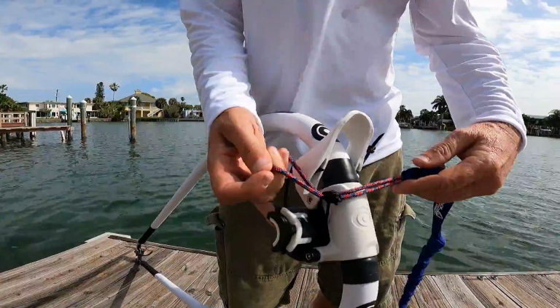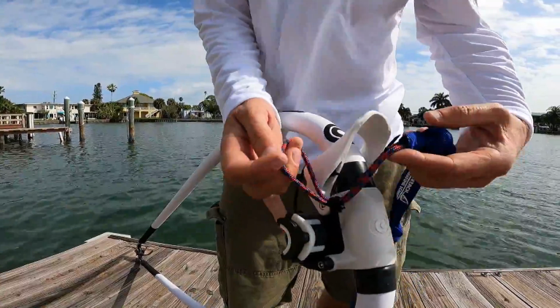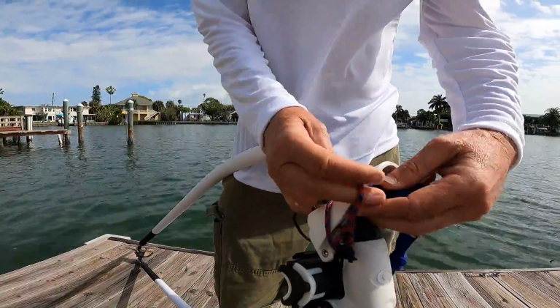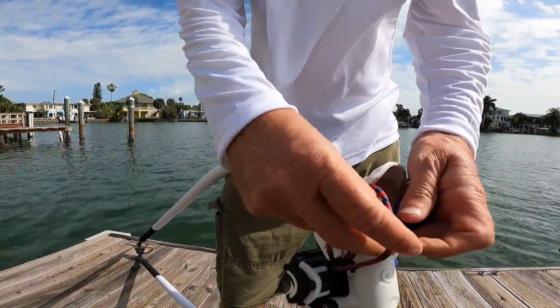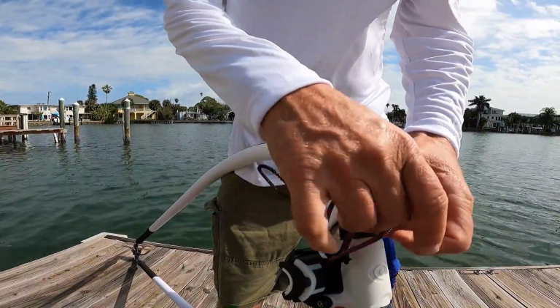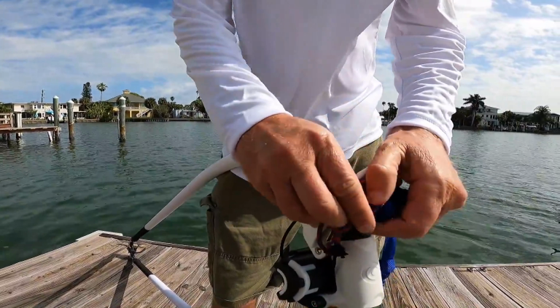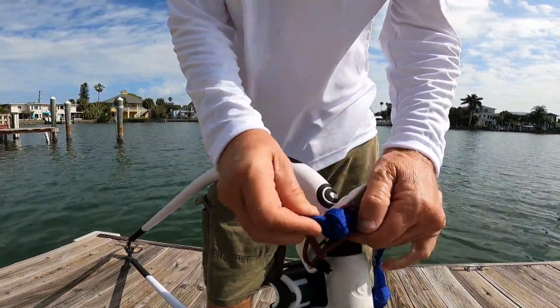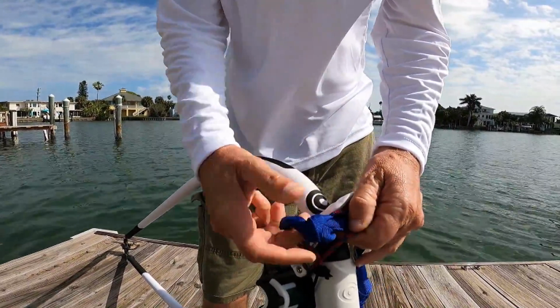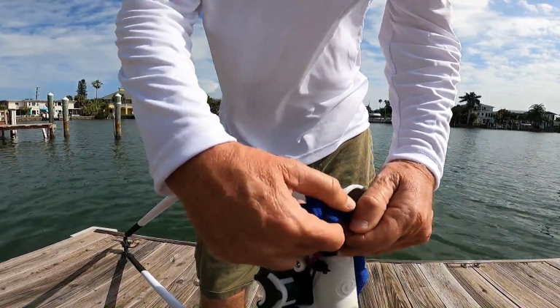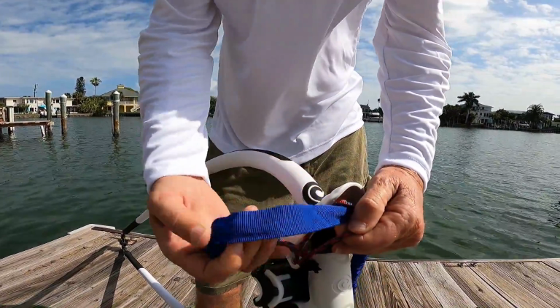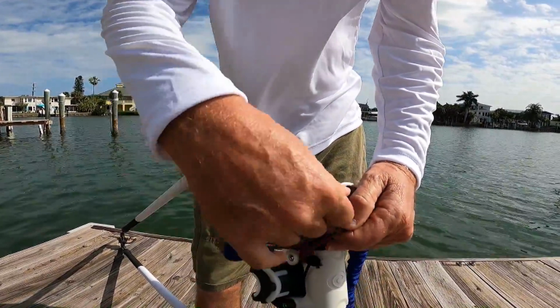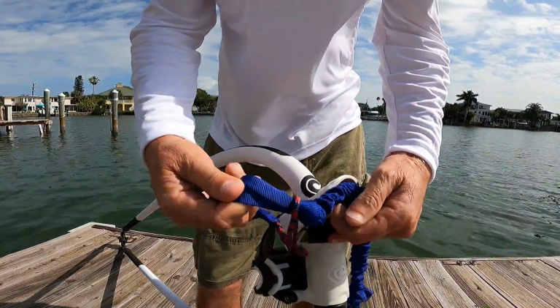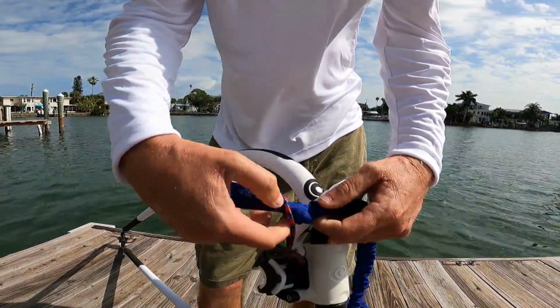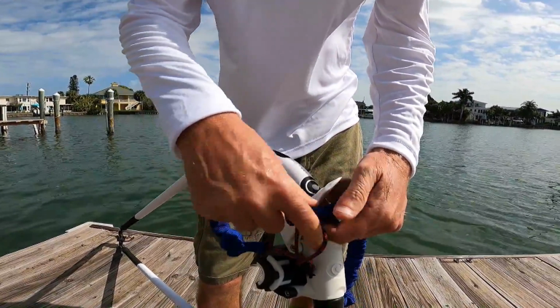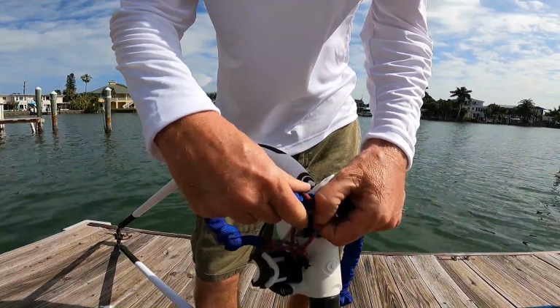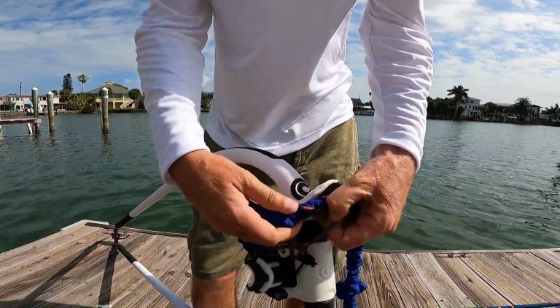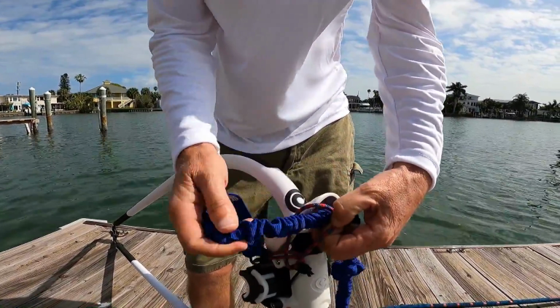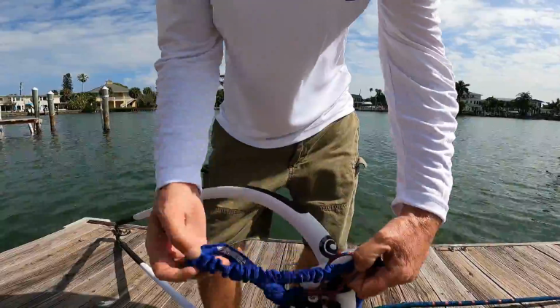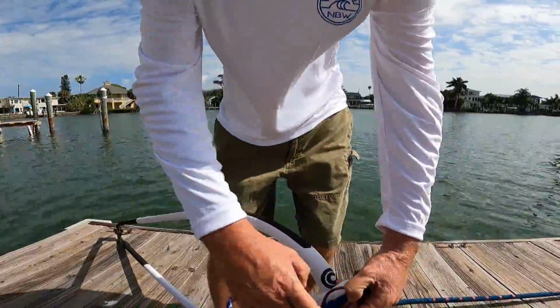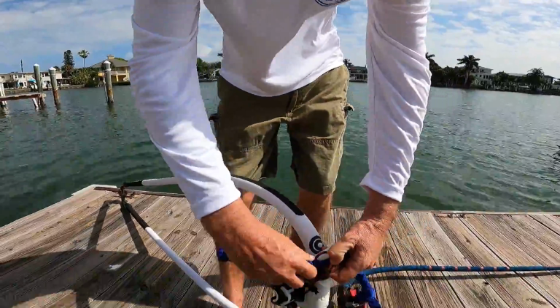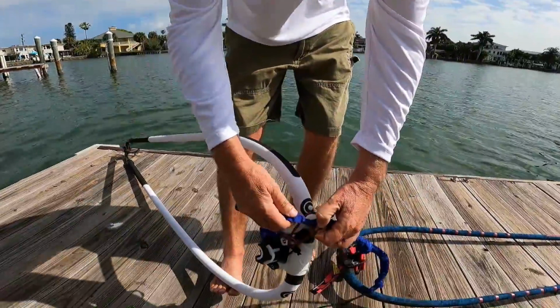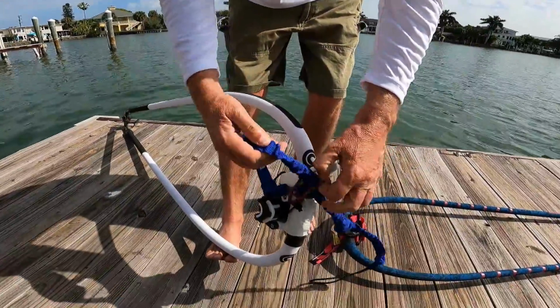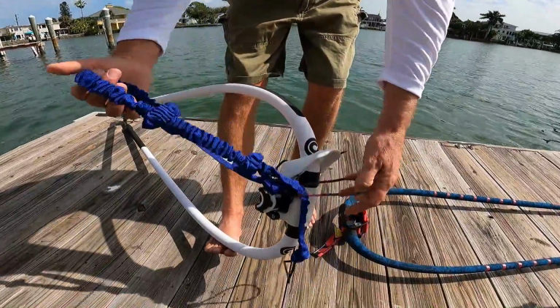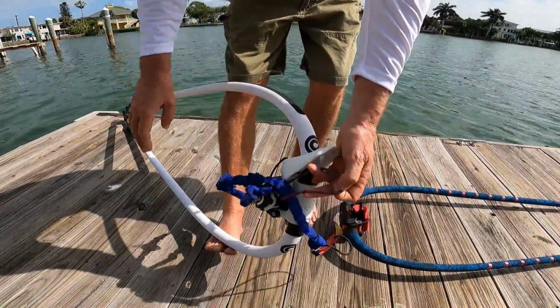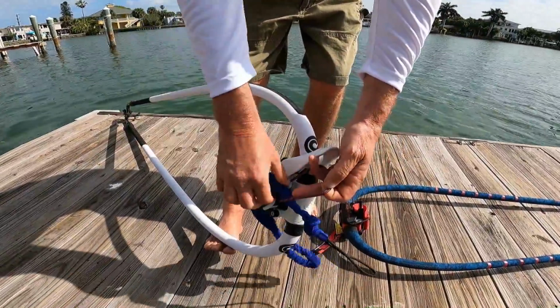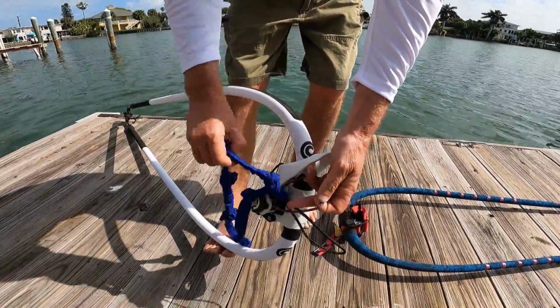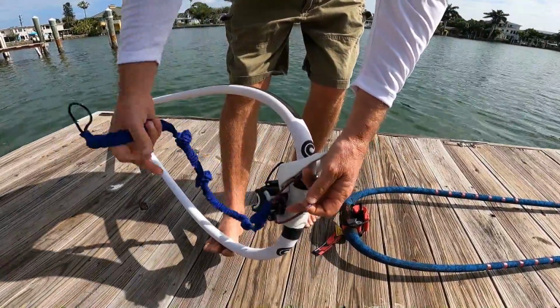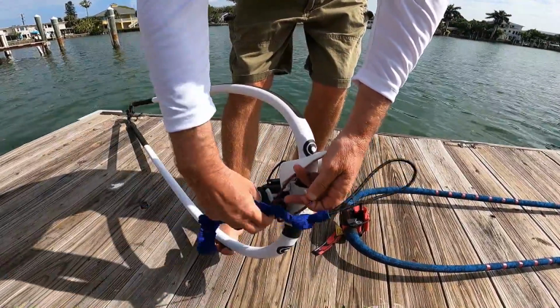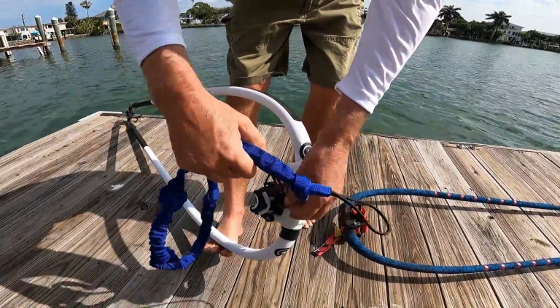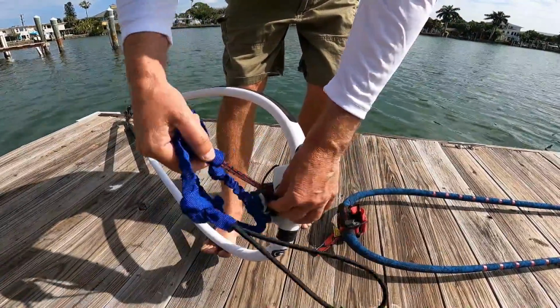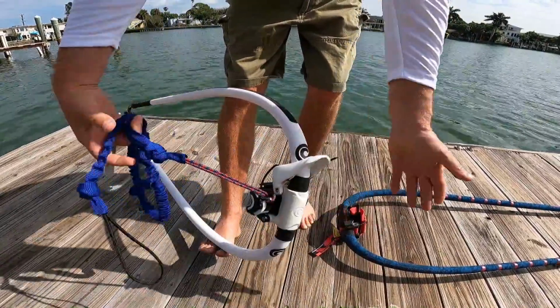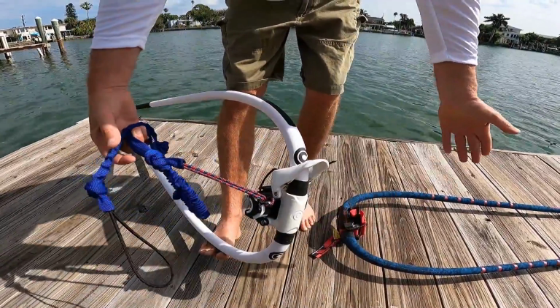Just loop it around through here, pull it through, and we're good to go.